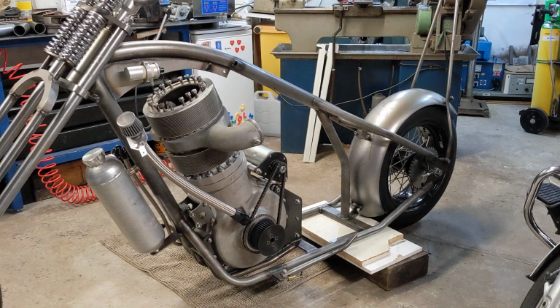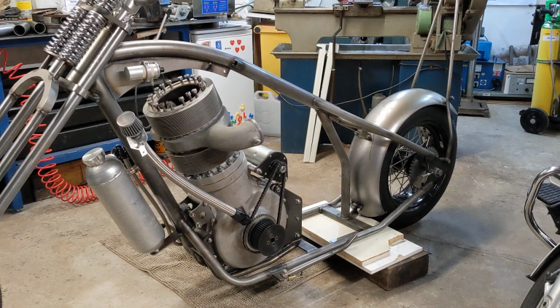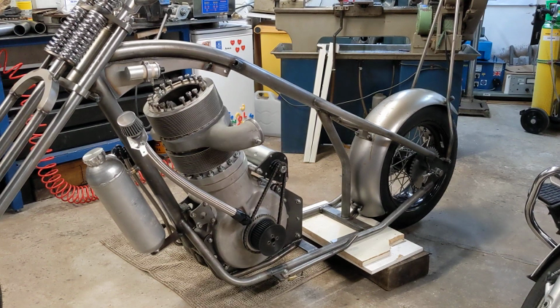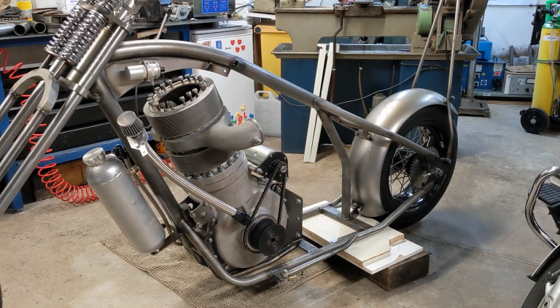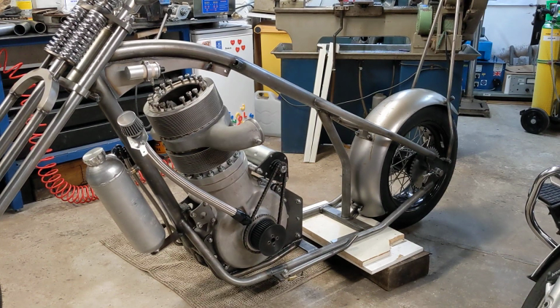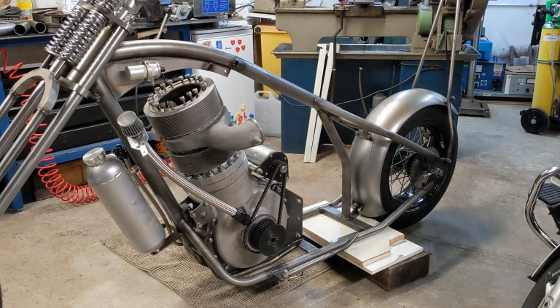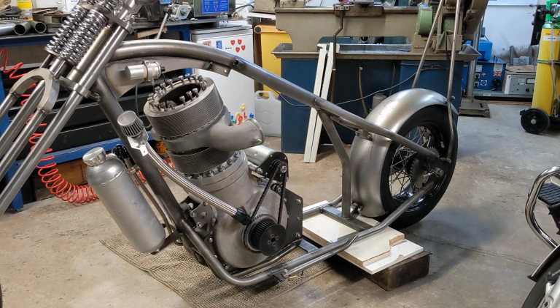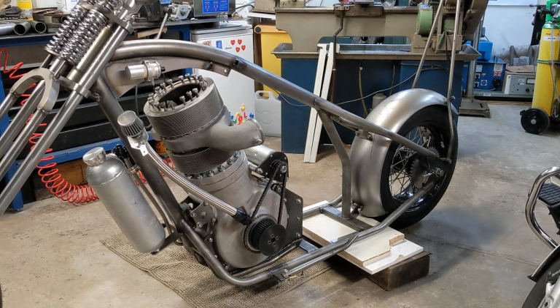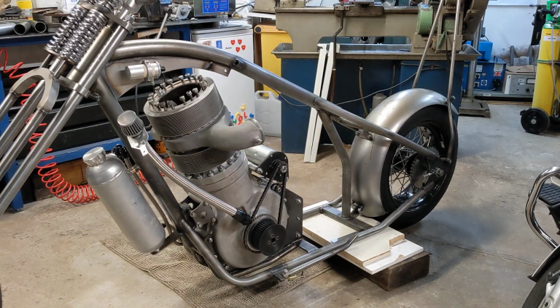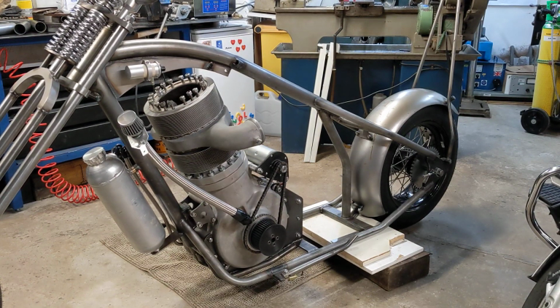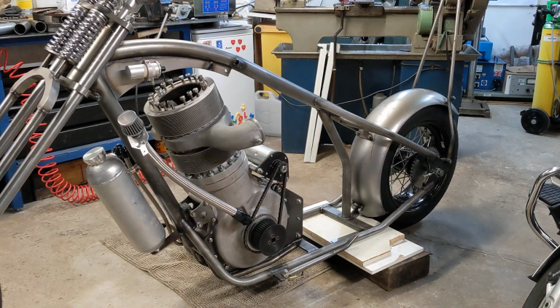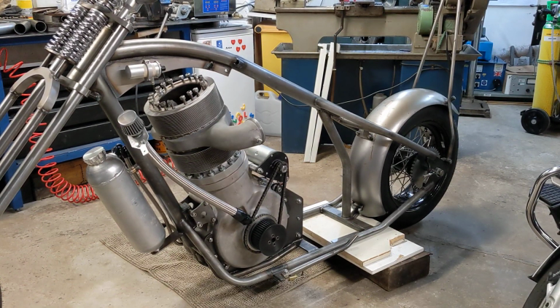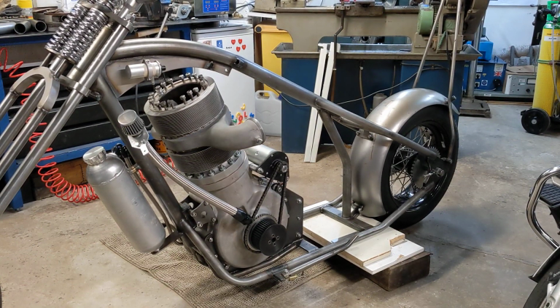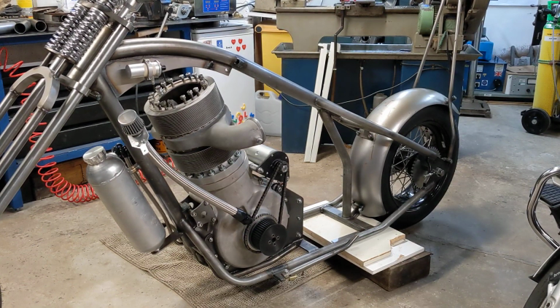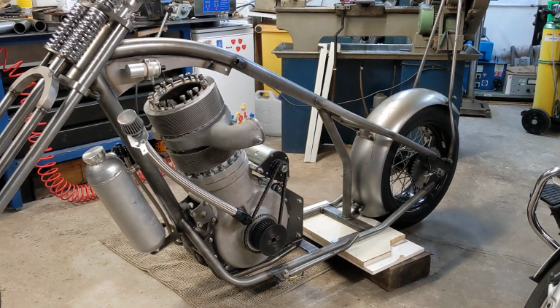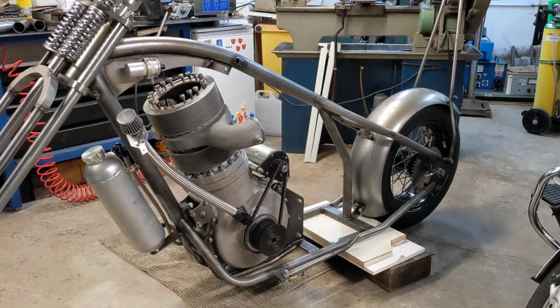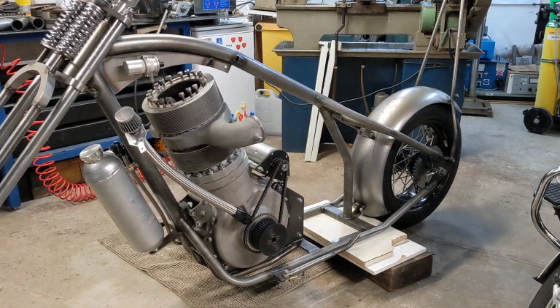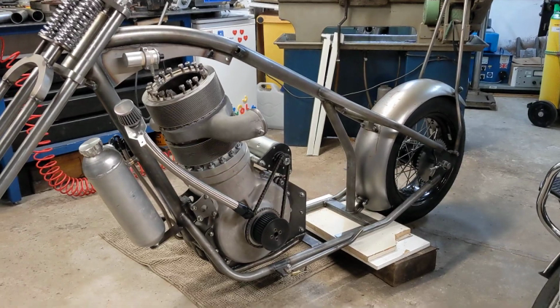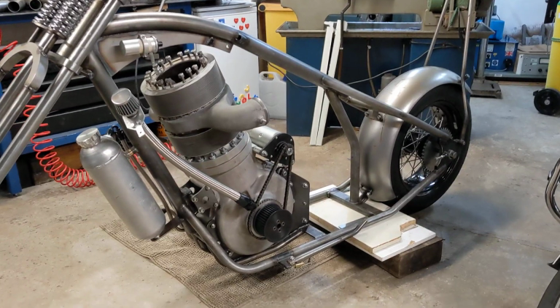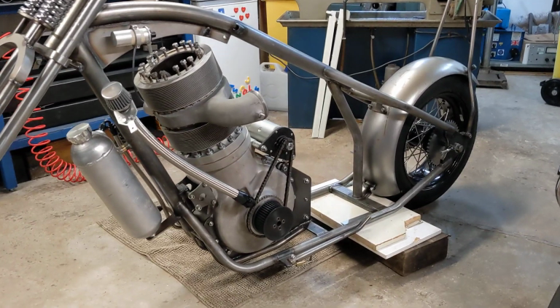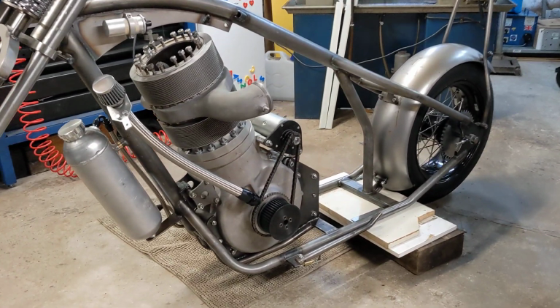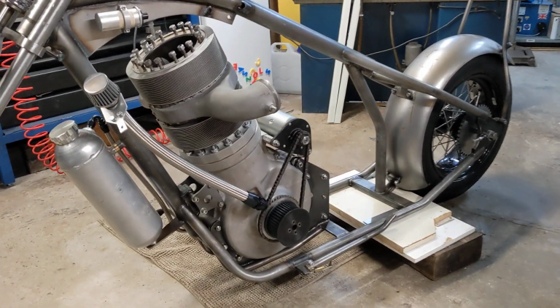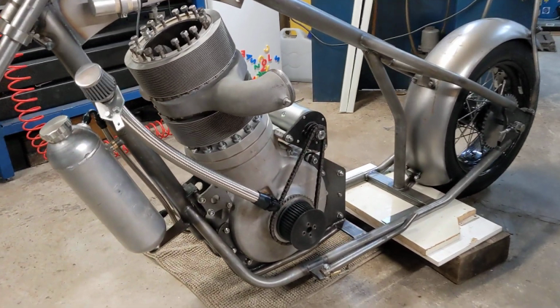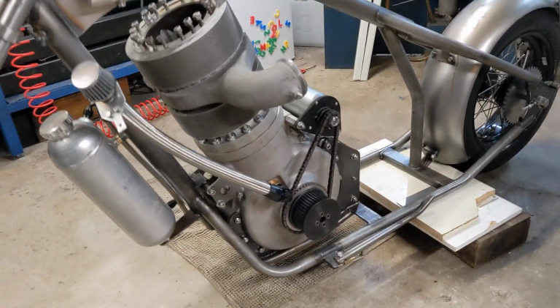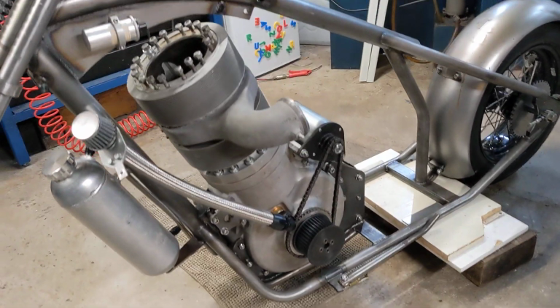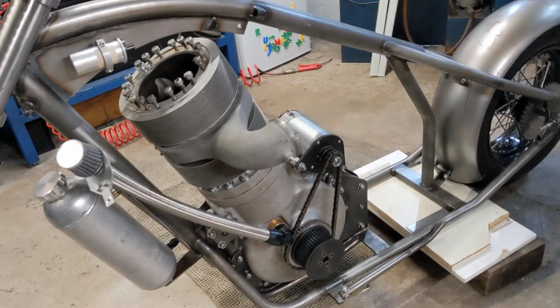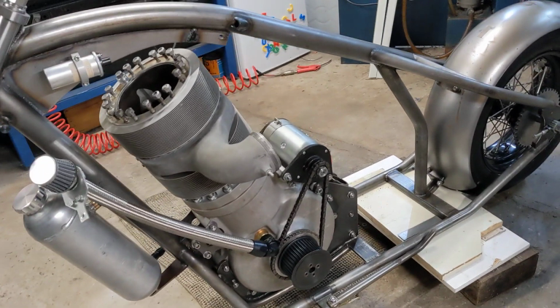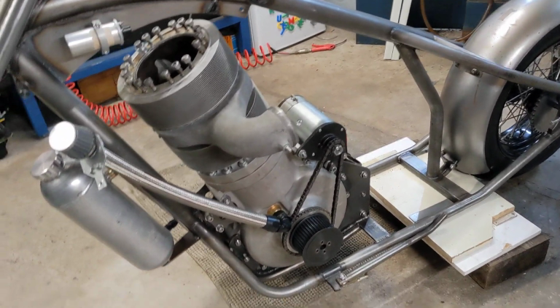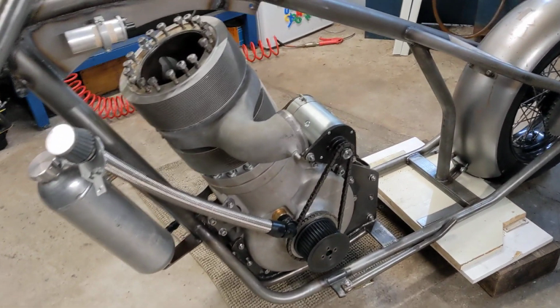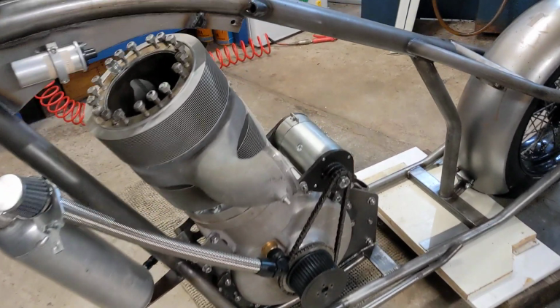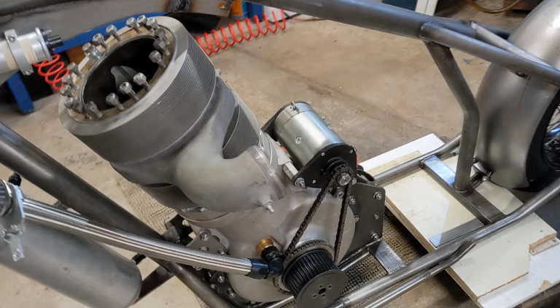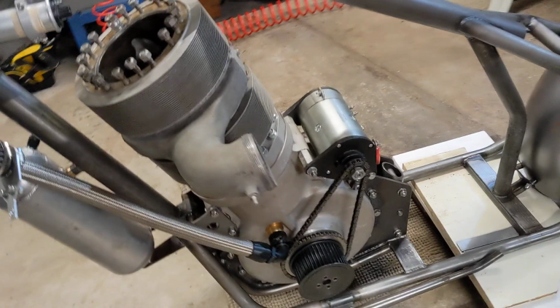Hello and welcome back to the Project Hercules Diaries where, as you can see, I have refitted the Dynastart to the bike. And I've done that for a couple of reasons that I'll run you through in just a couple of moments.